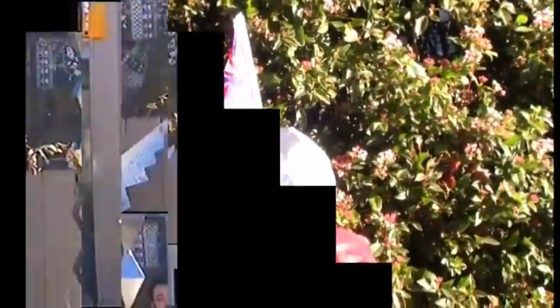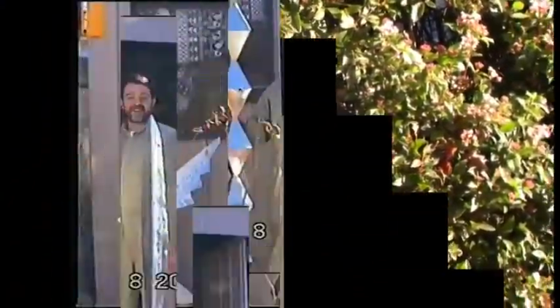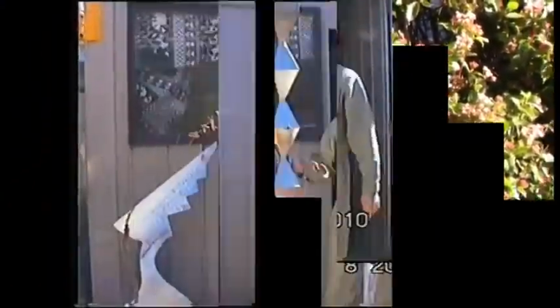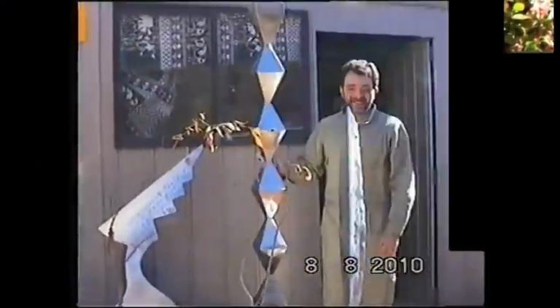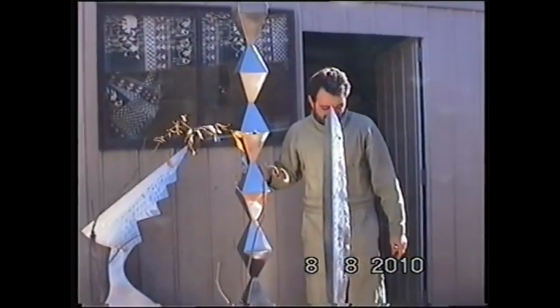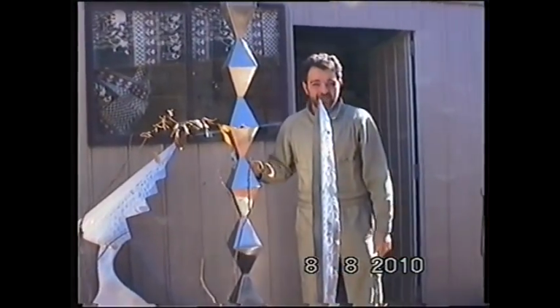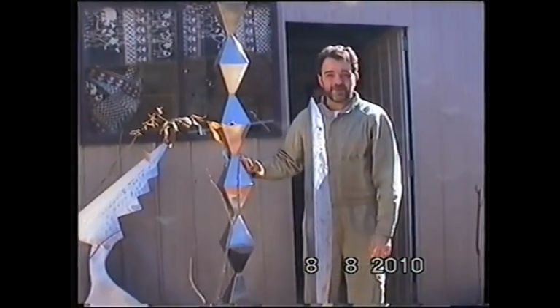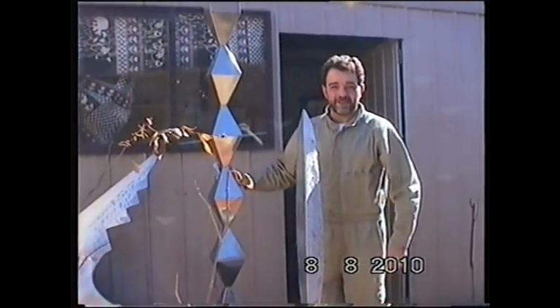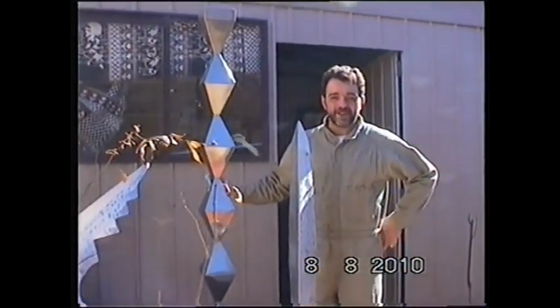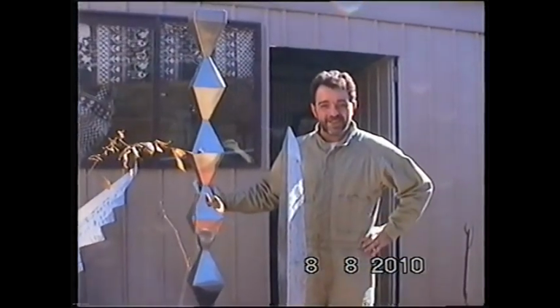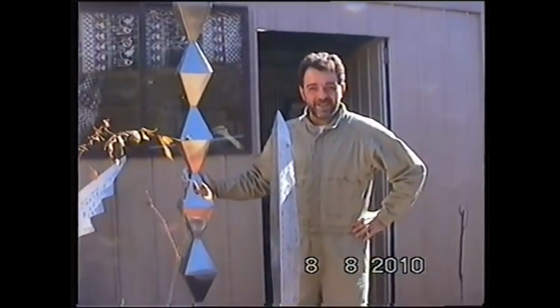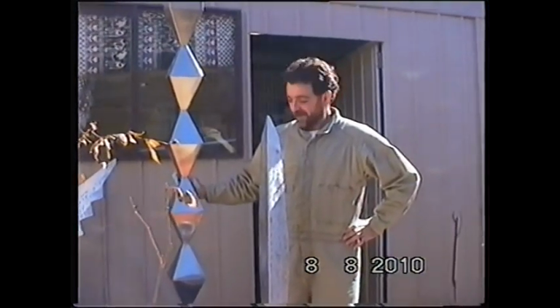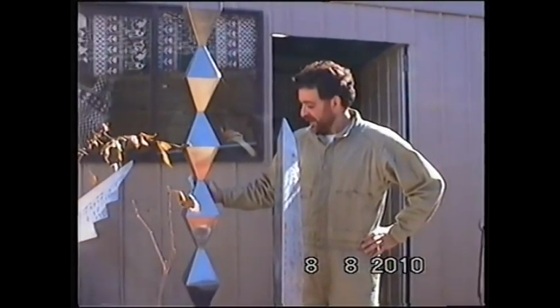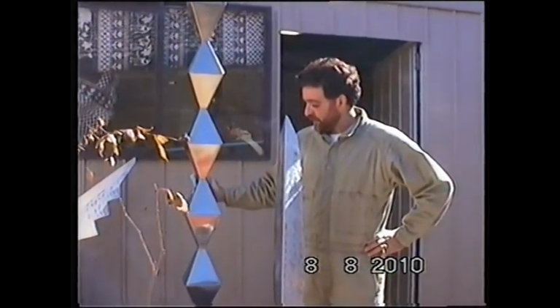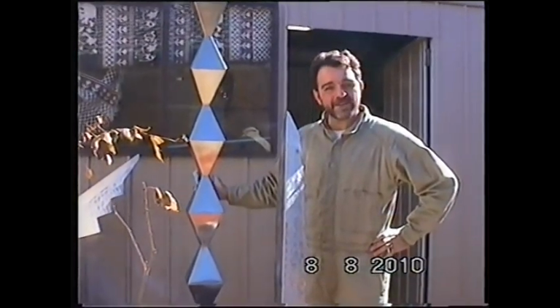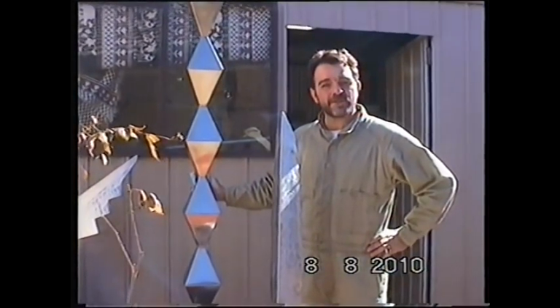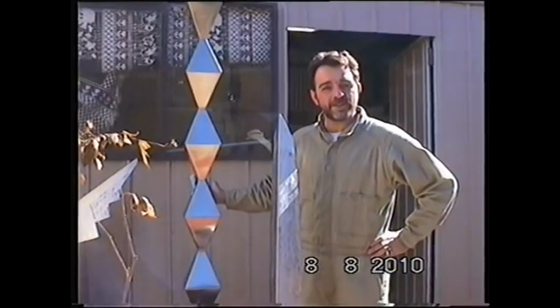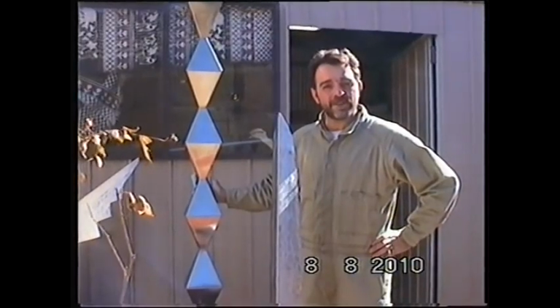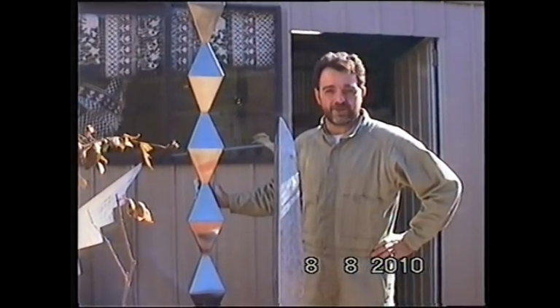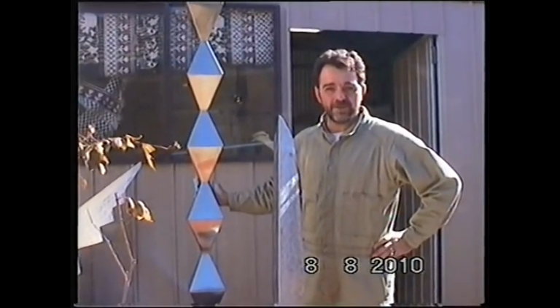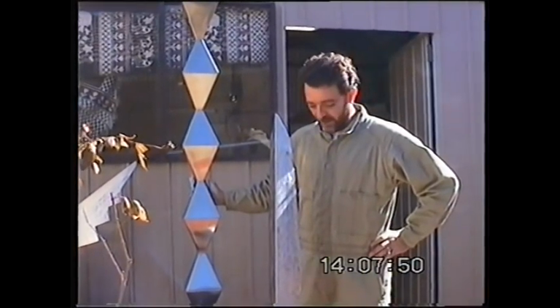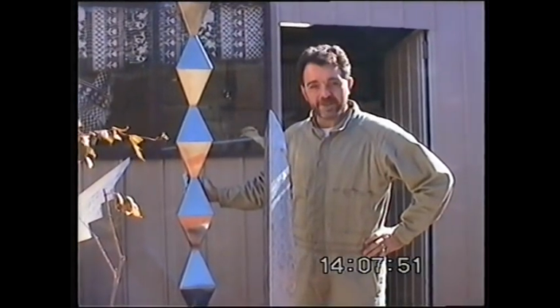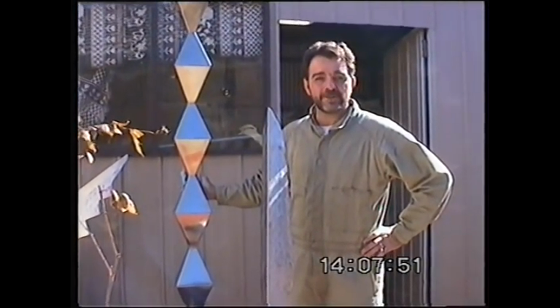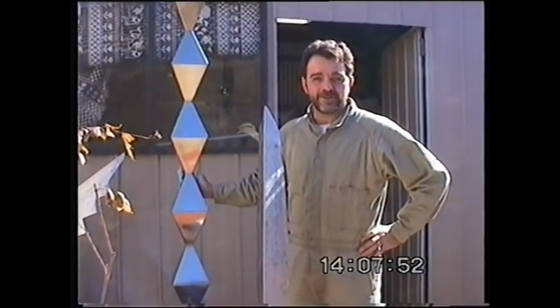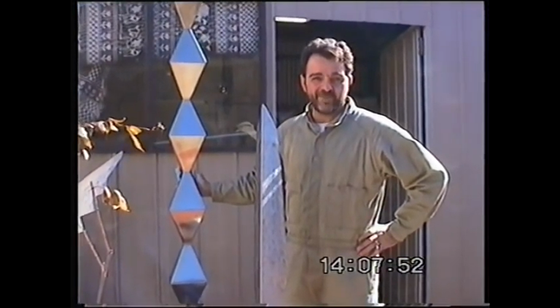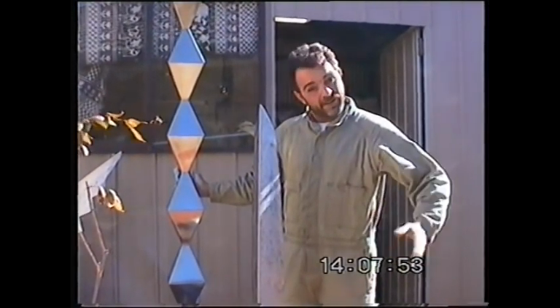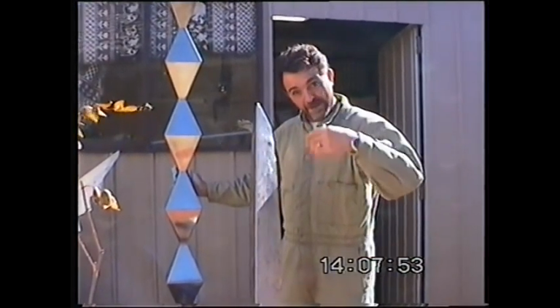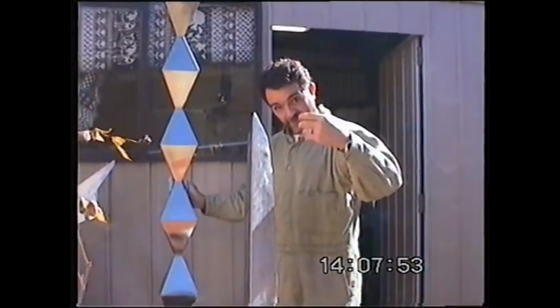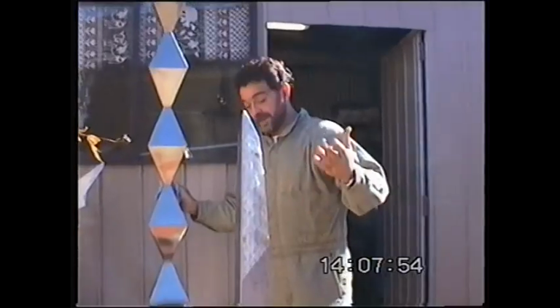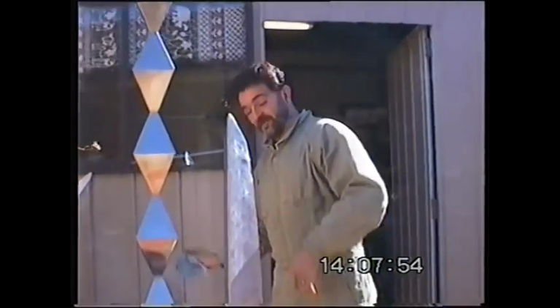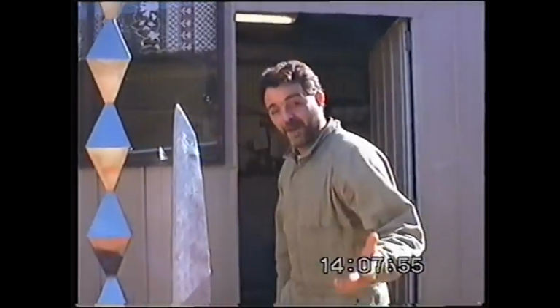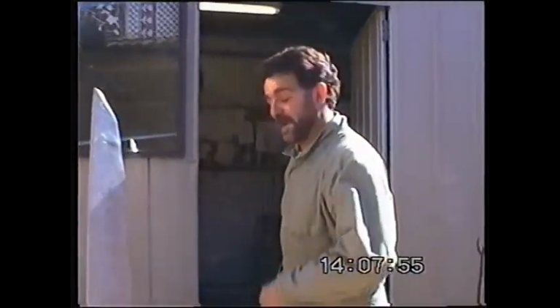Hey, good night, welcome to my little corner. Let's go inside and today I'm going to show you how to make something different. Come on in, come into my place.